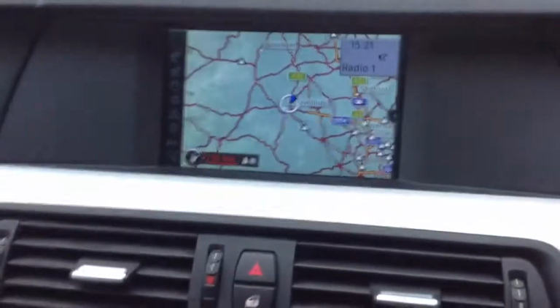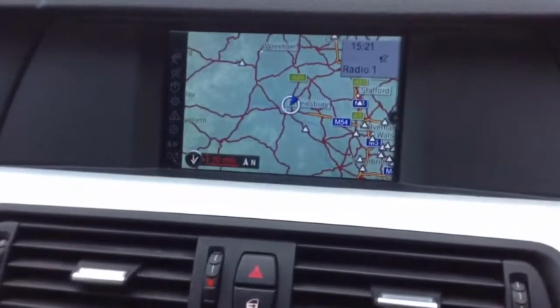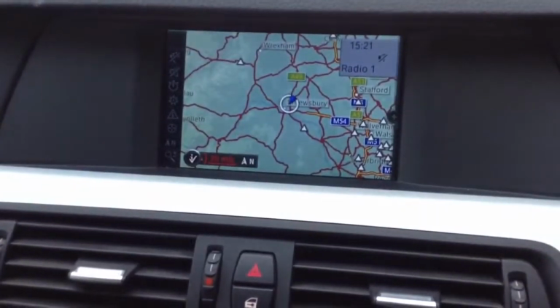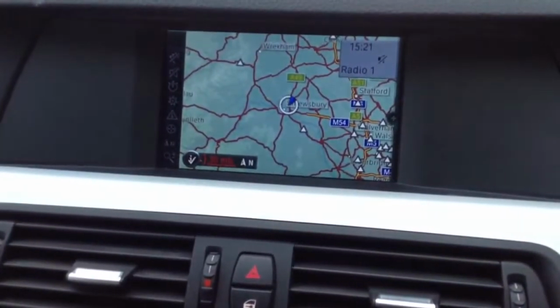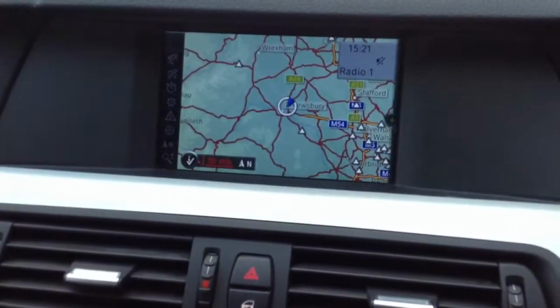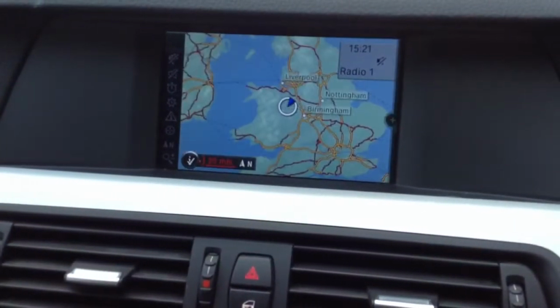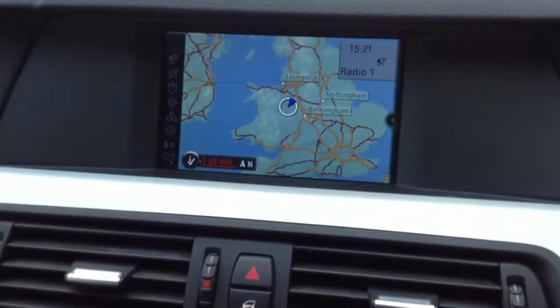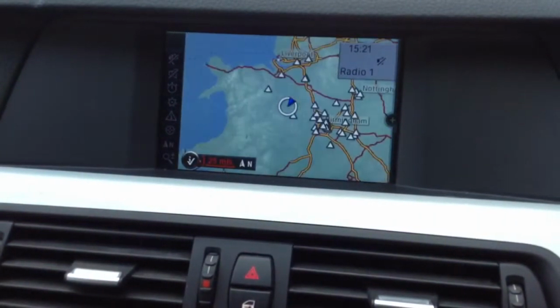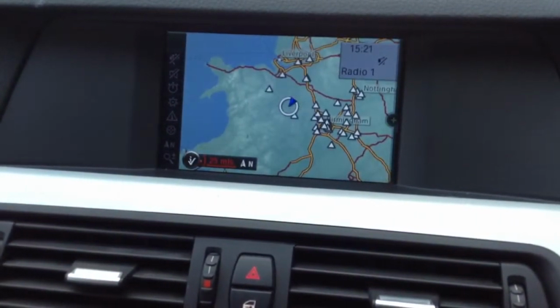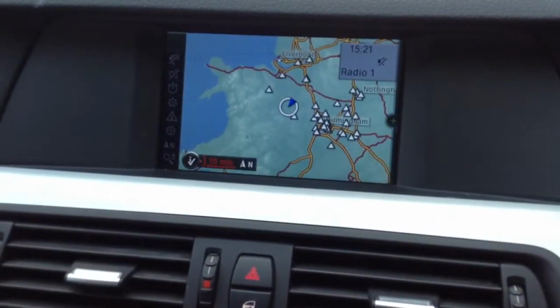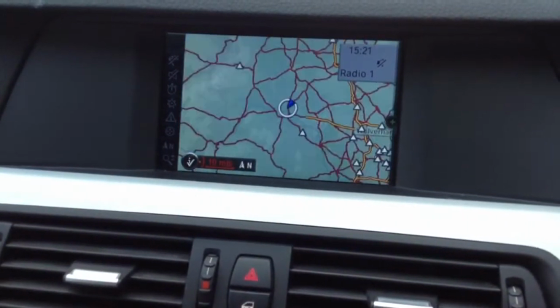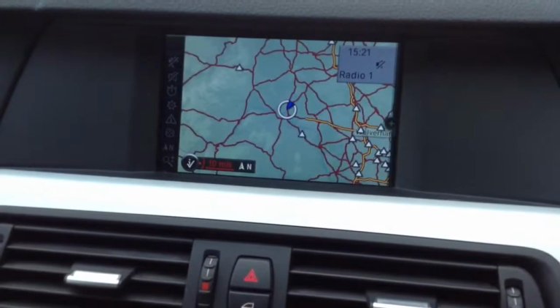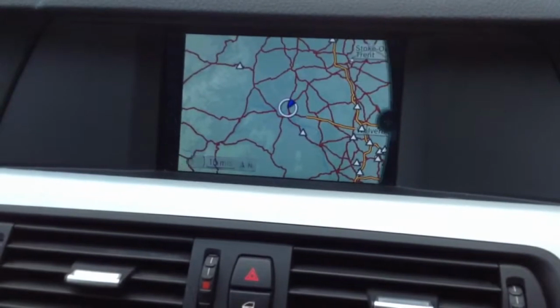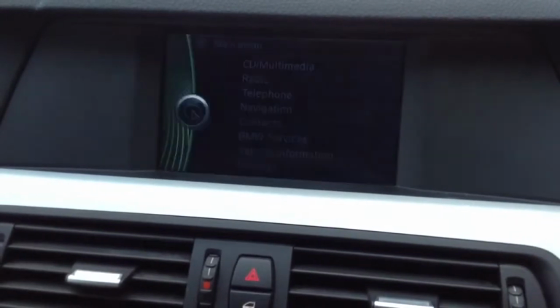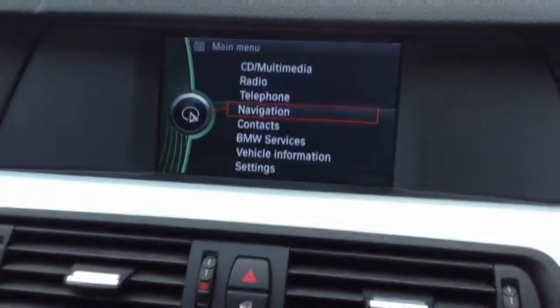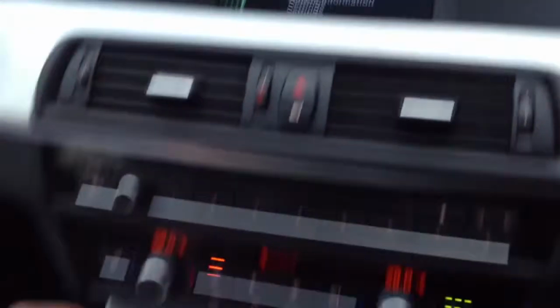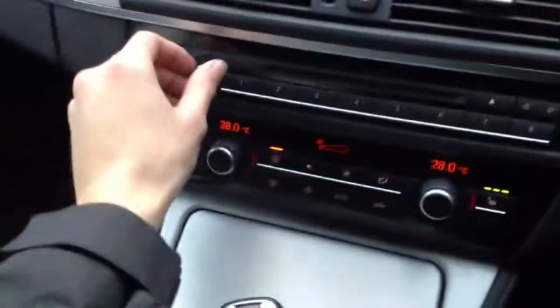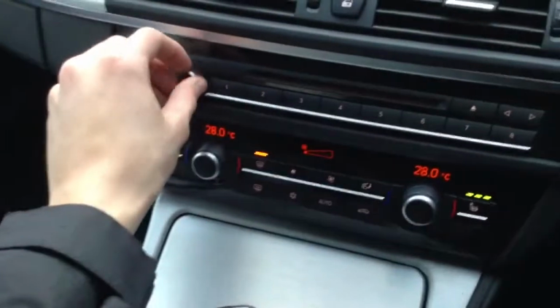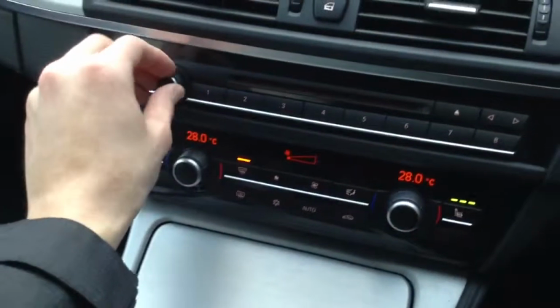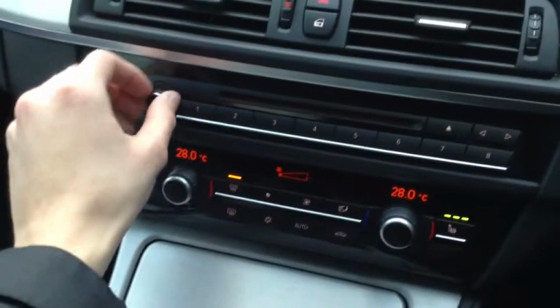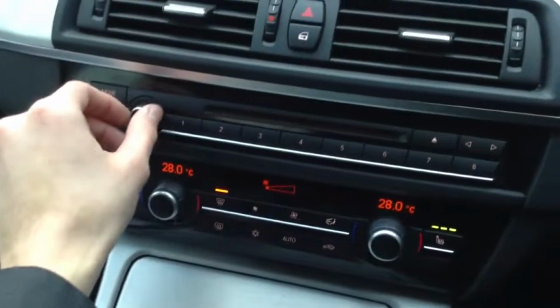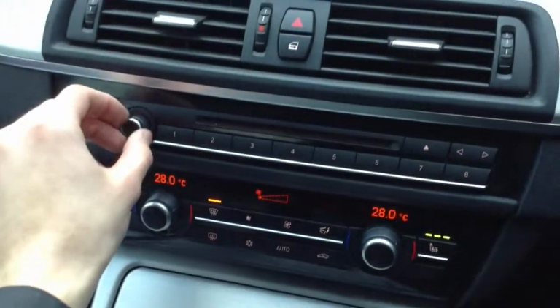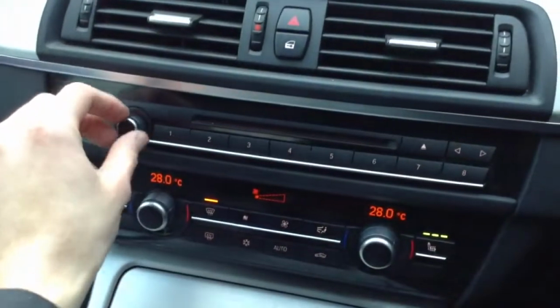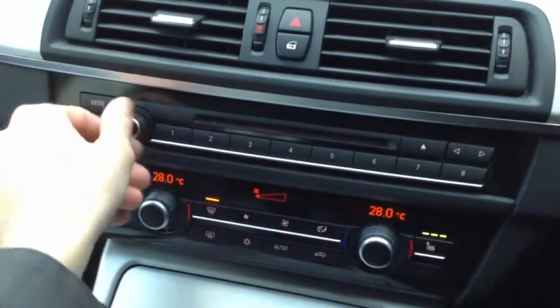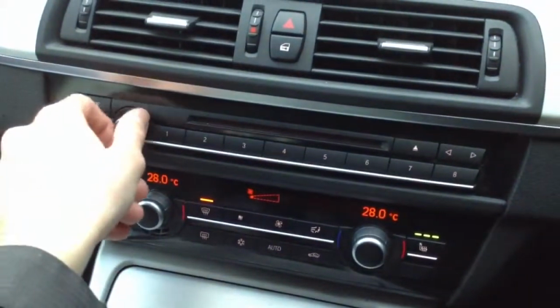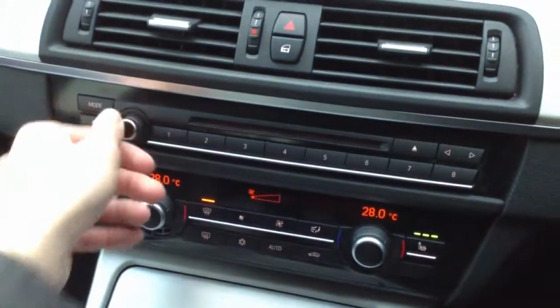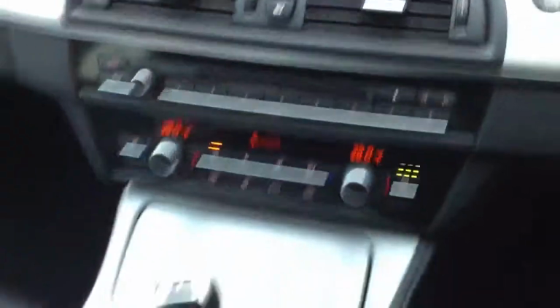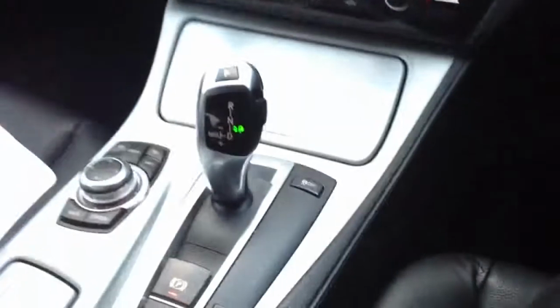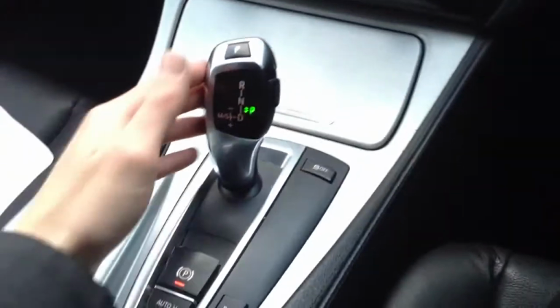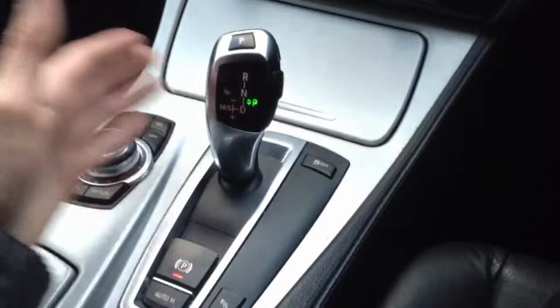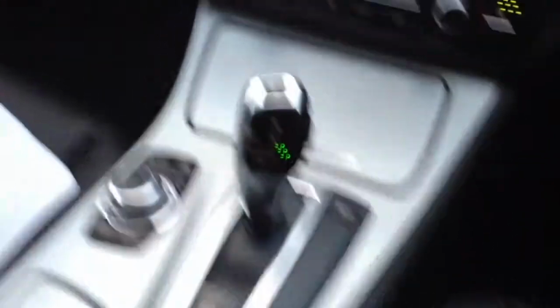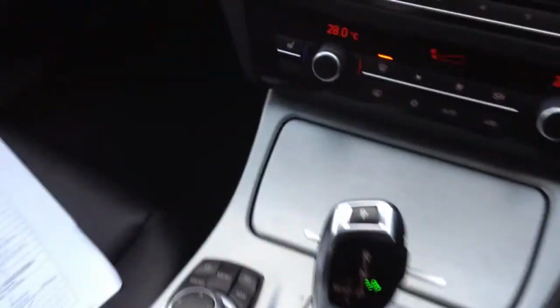The car does come with navigation — it works perfectly fine, no issues at all there. No problems at all with the radio. So everything functions exactly how it should. Auto transmission.